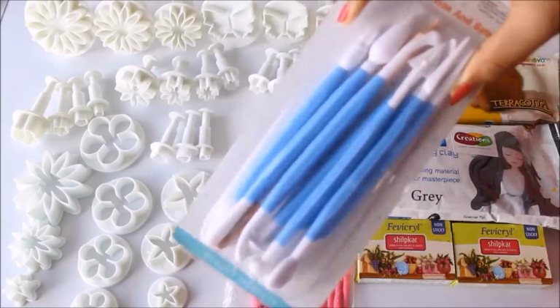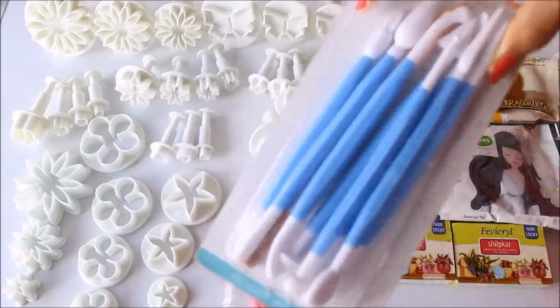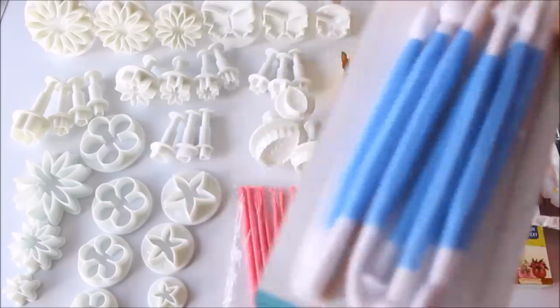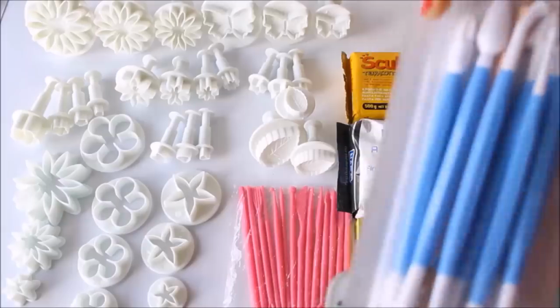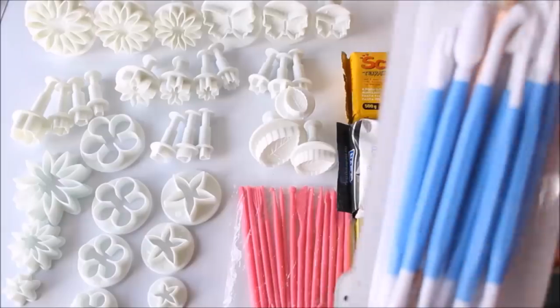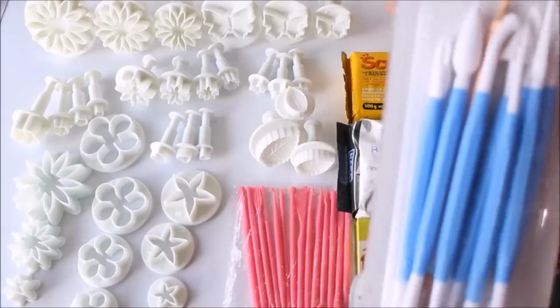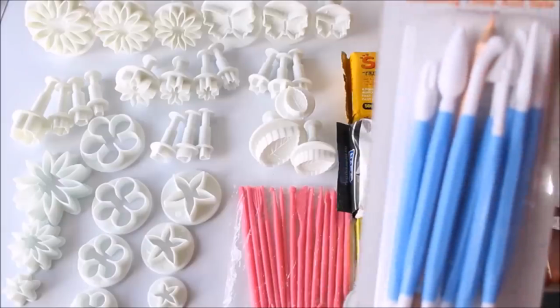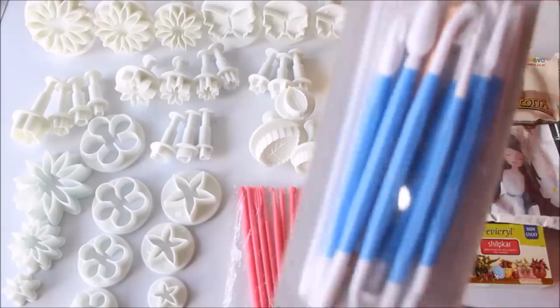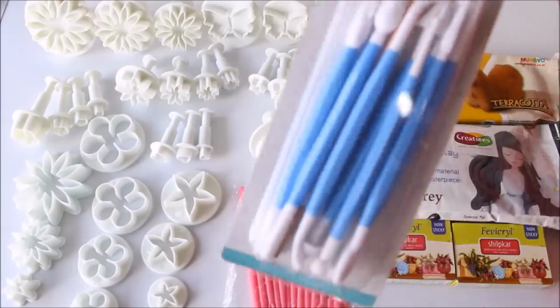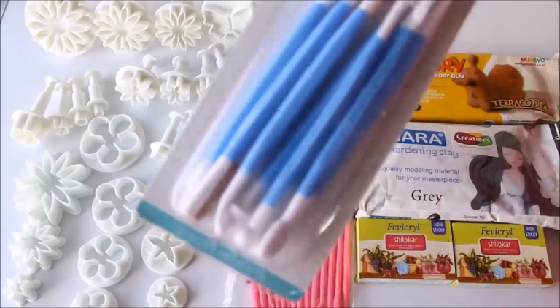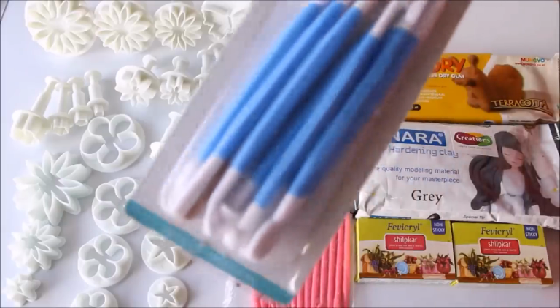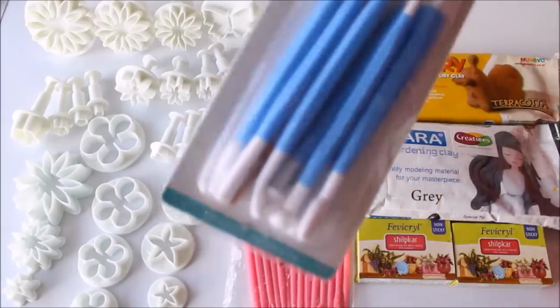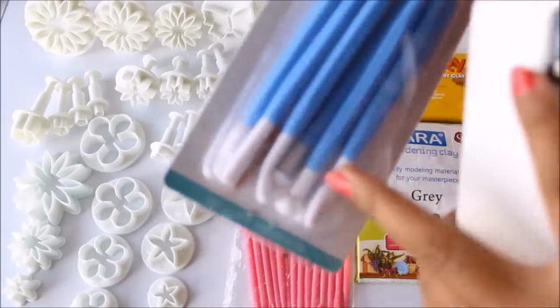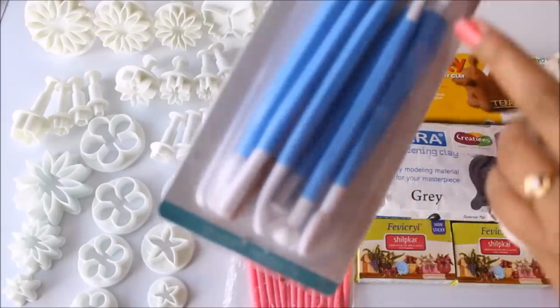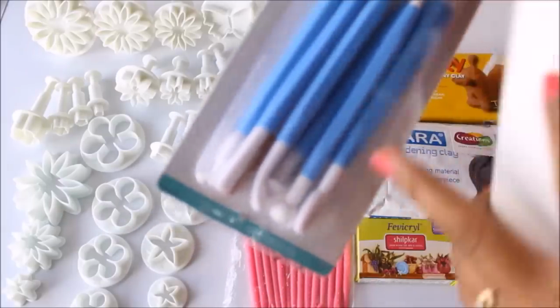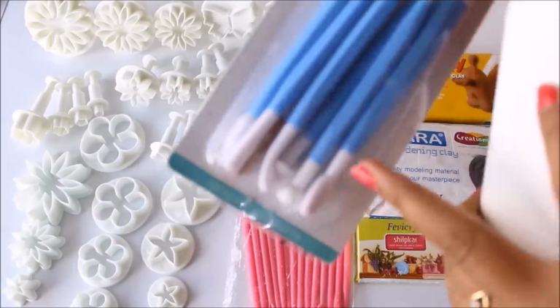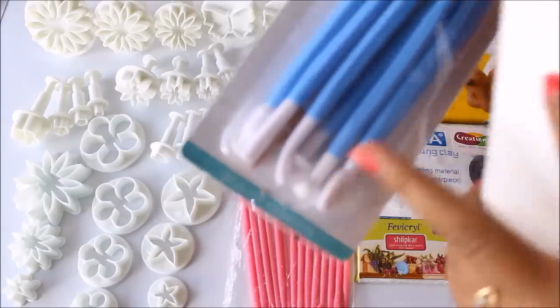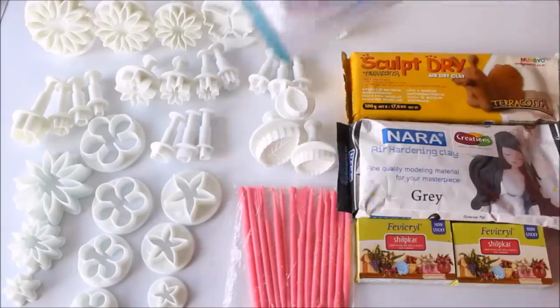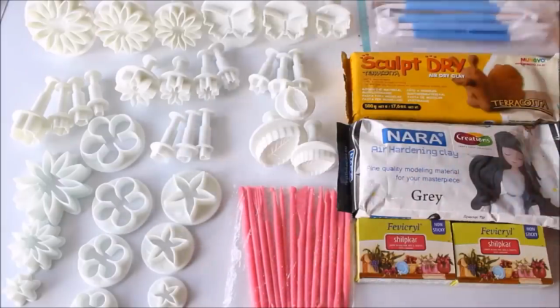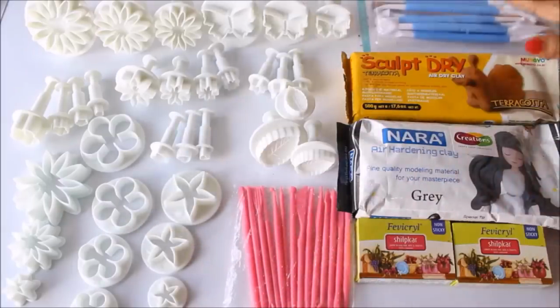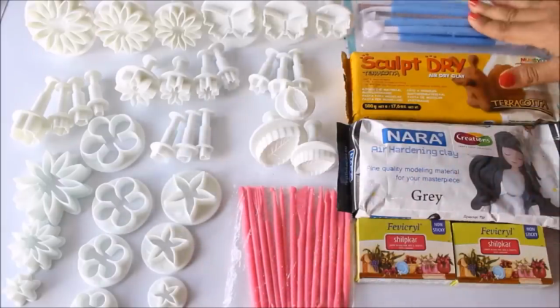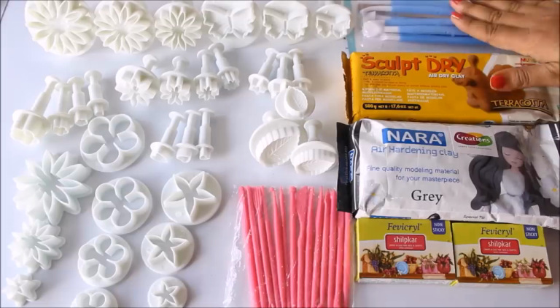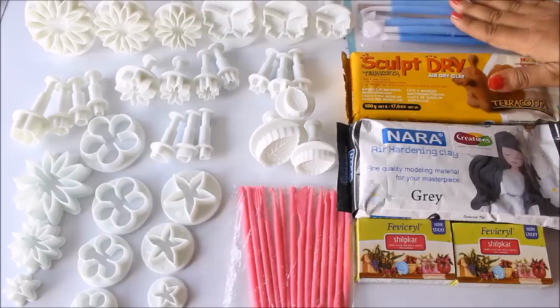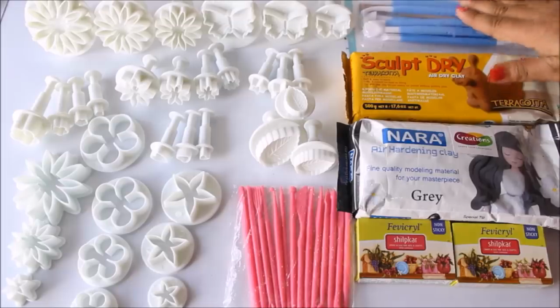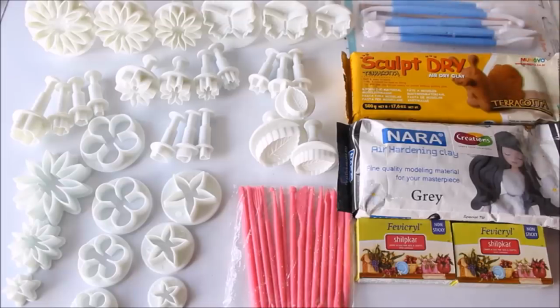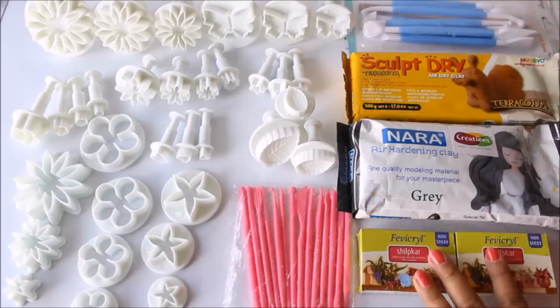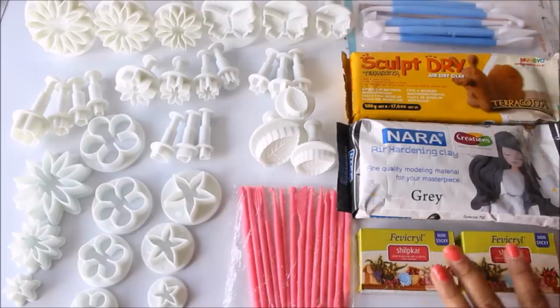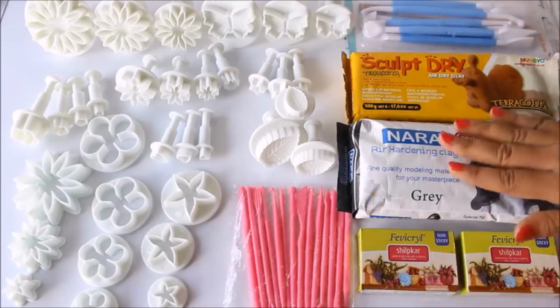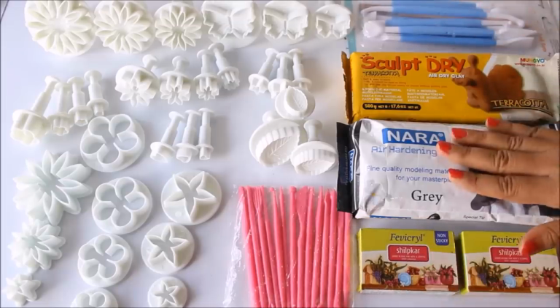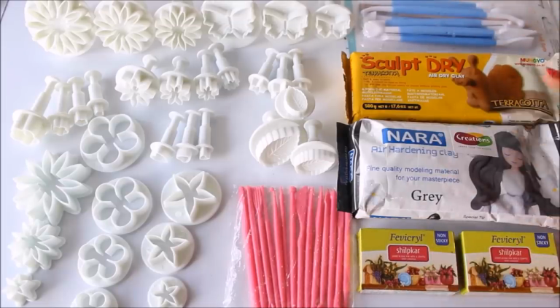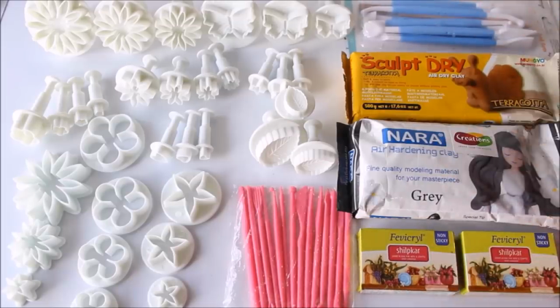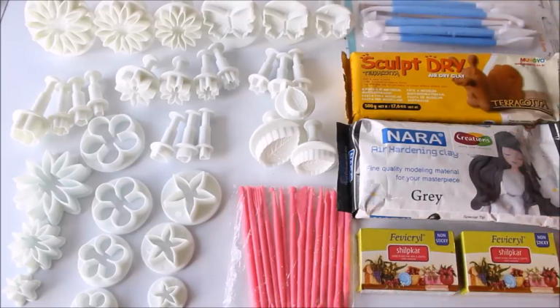The second set of tools I bought online is the modeling tools set. This is a set of eight tools where both sides have different shapes, which is very useful for clay modeling.